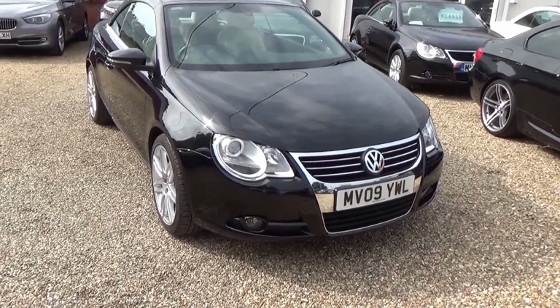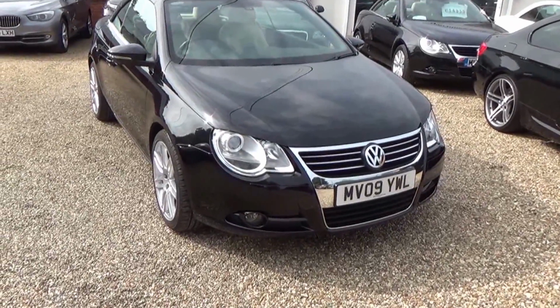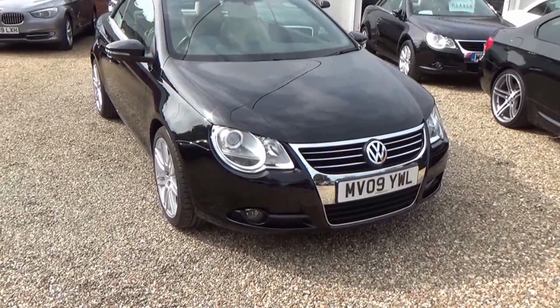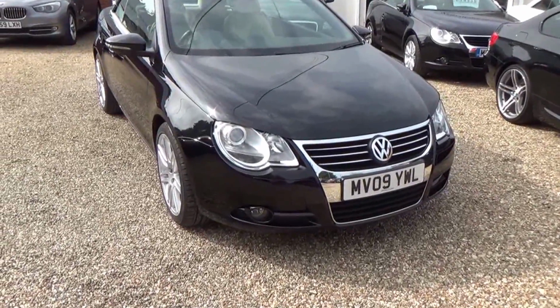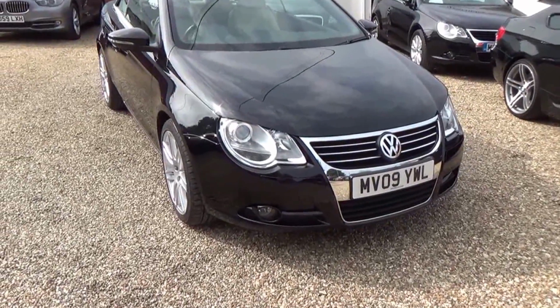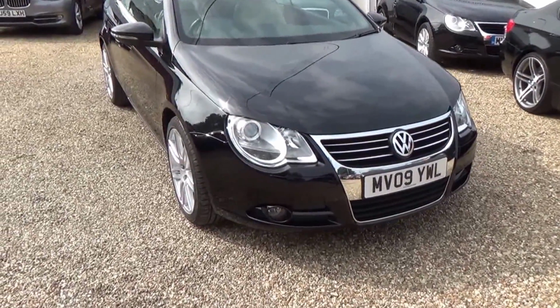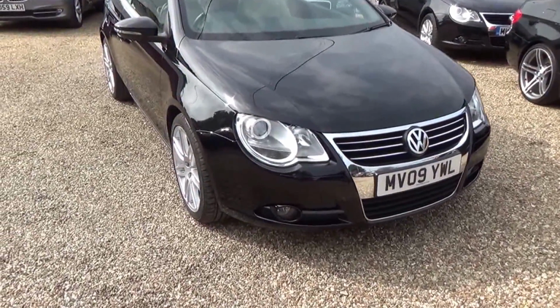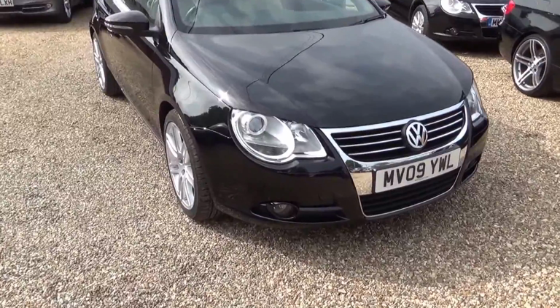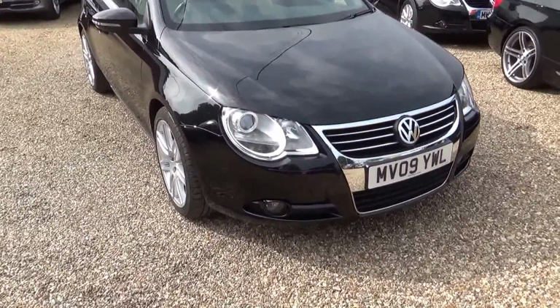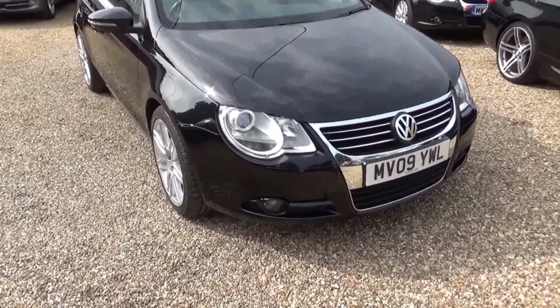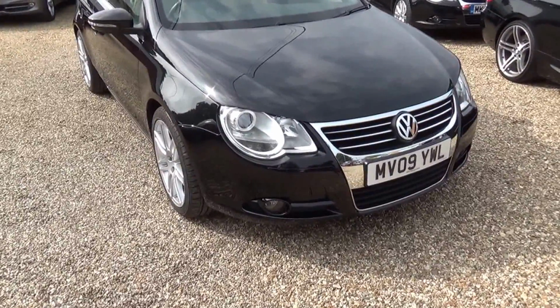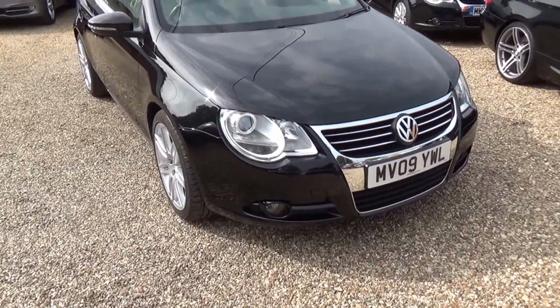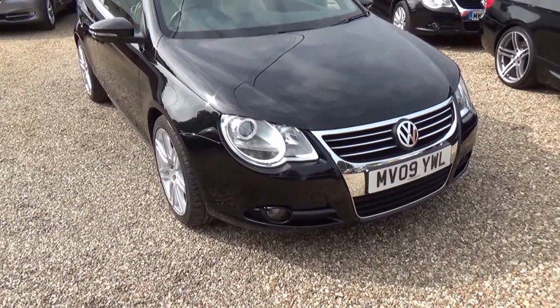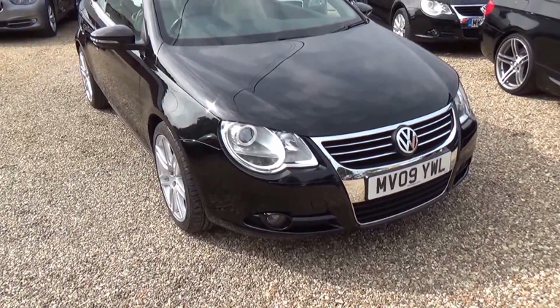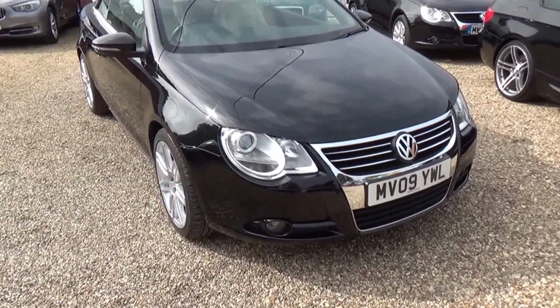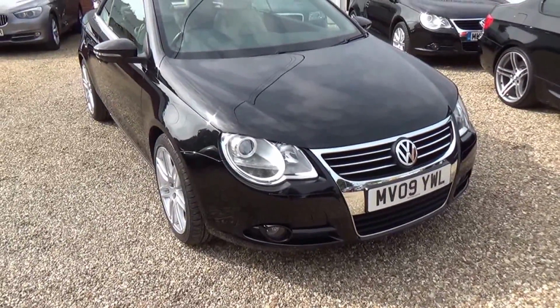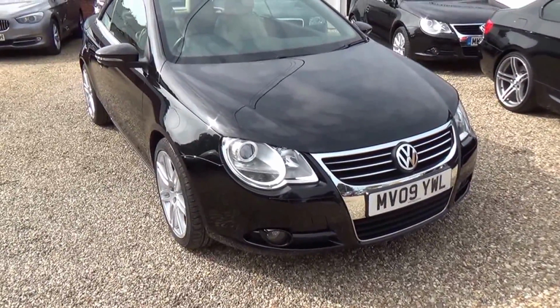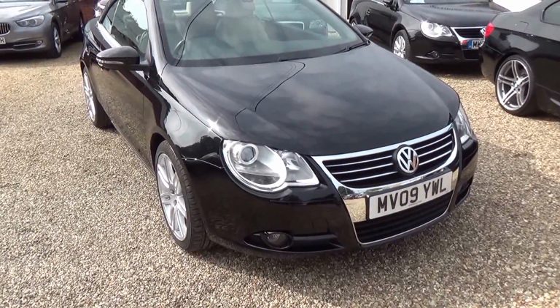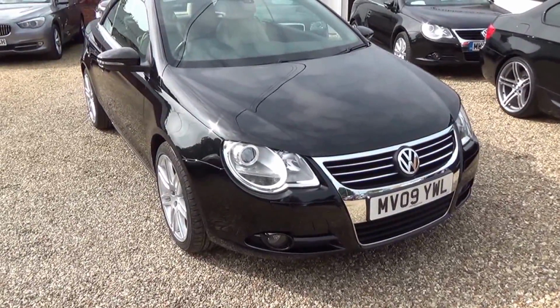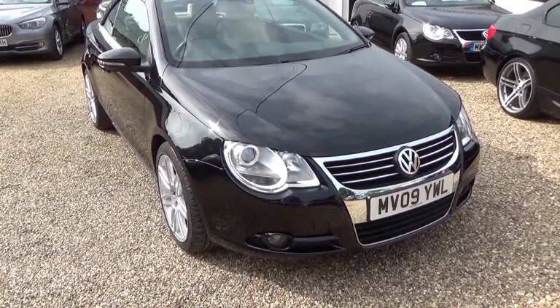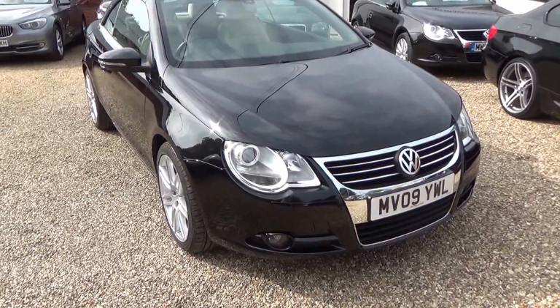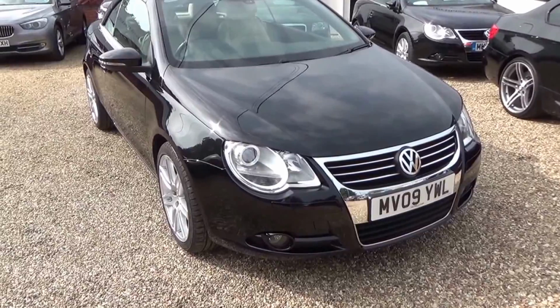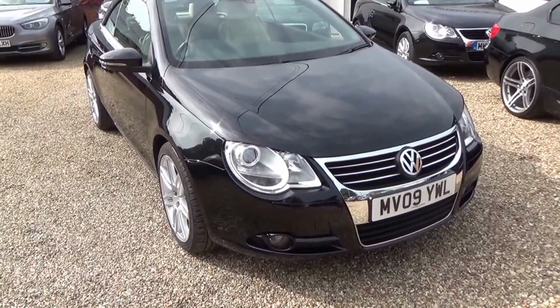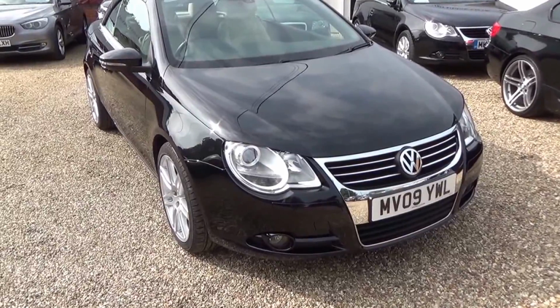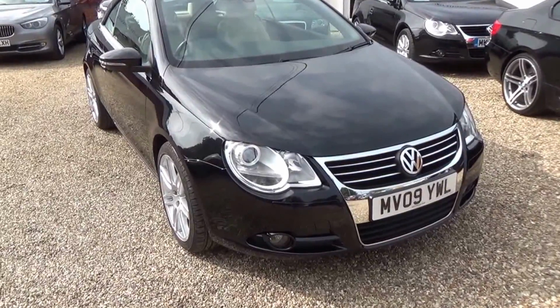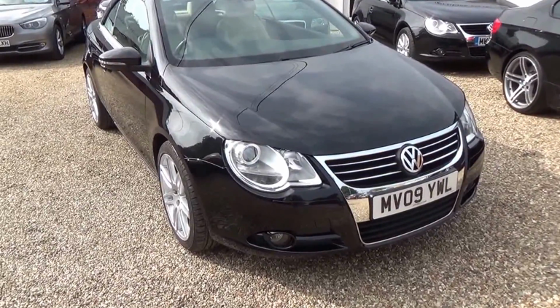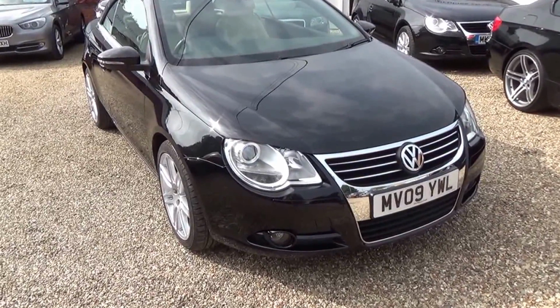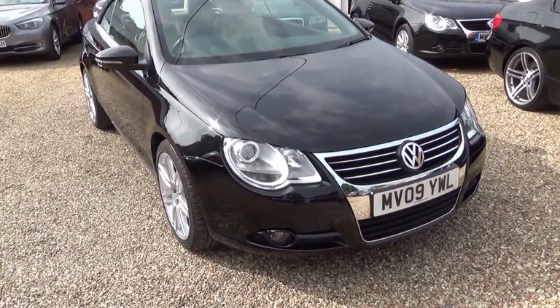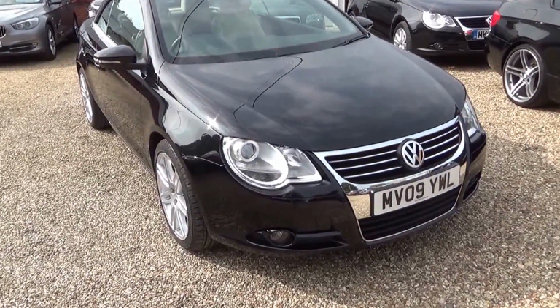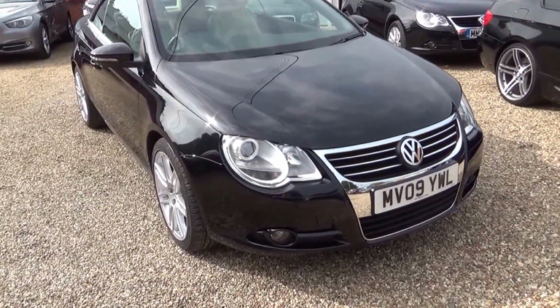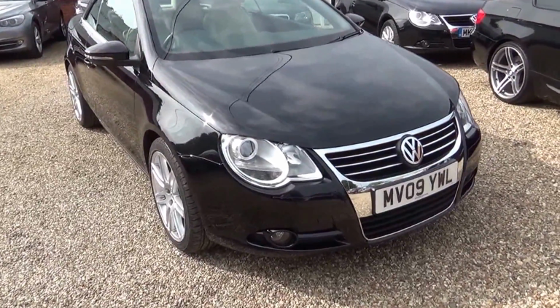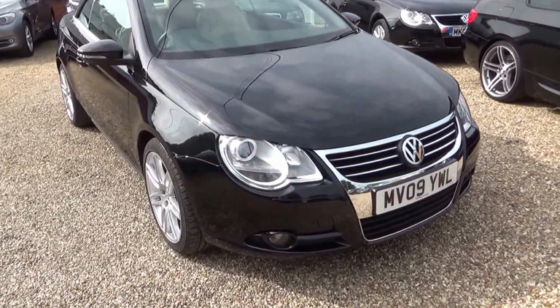This is your video clip of one of our Volkswagen EOSs that we have in stock. The purpose of the video is just to point out should there be any small little stone chips or any little scratches that may appear on the car that are not also apparent in the photographs.